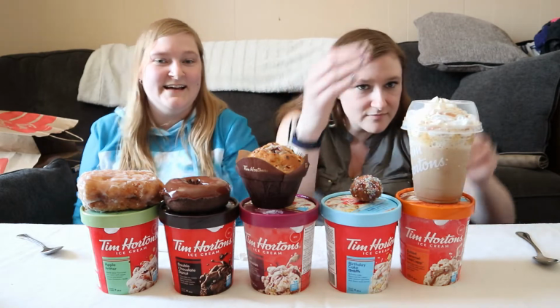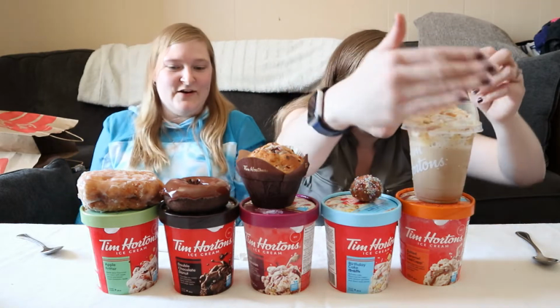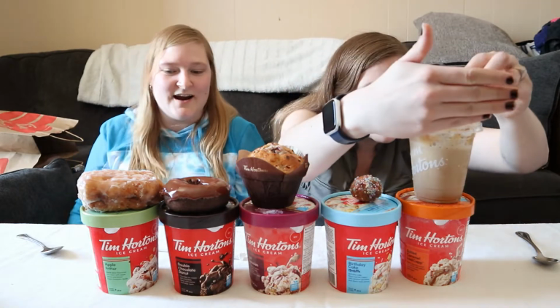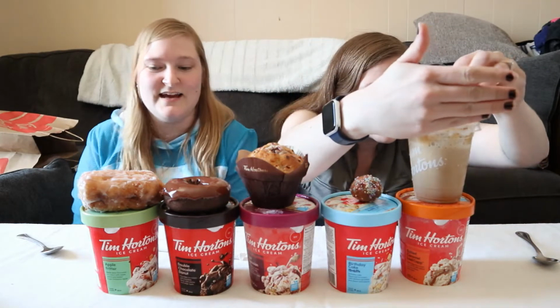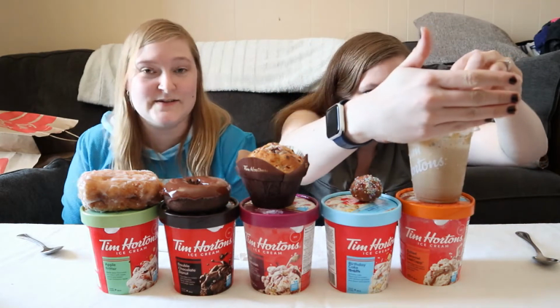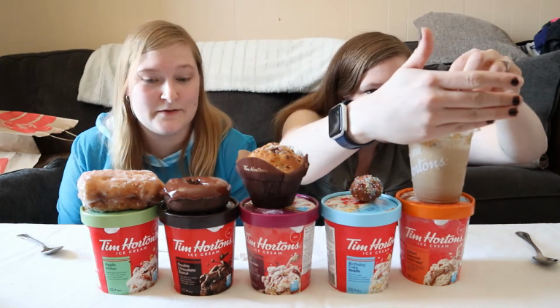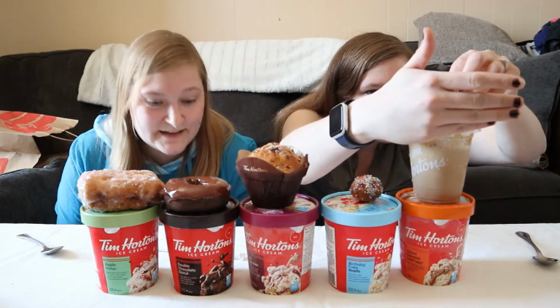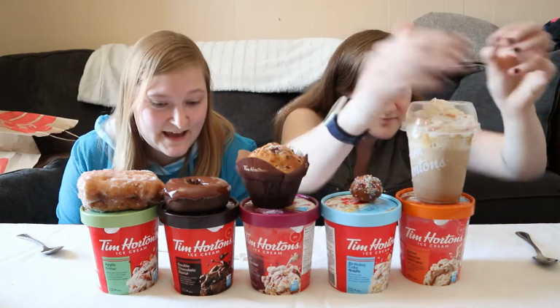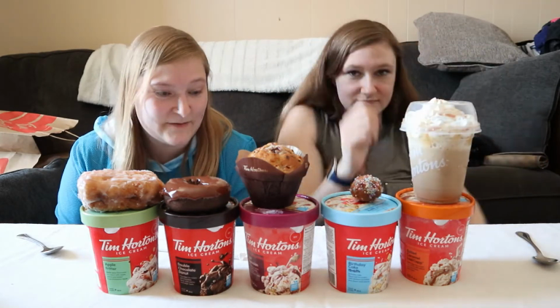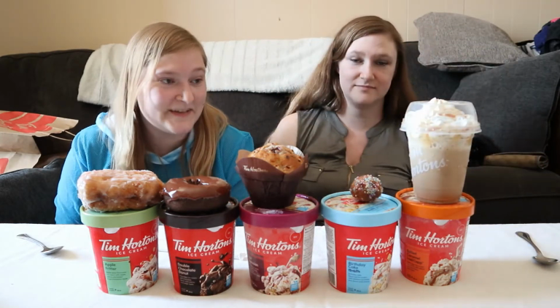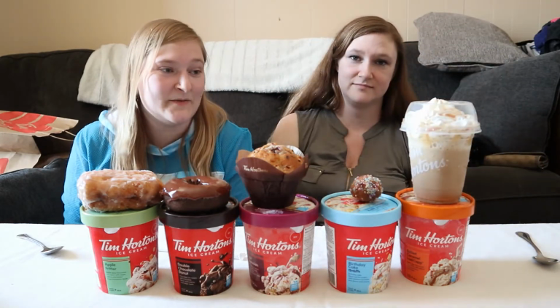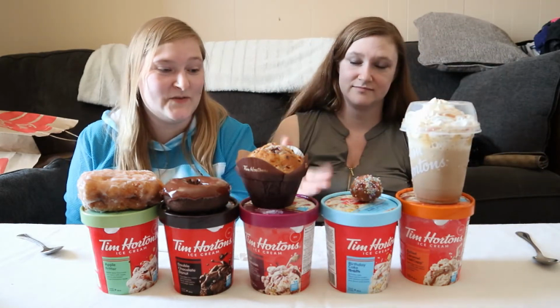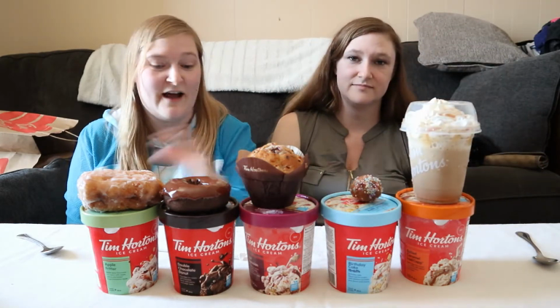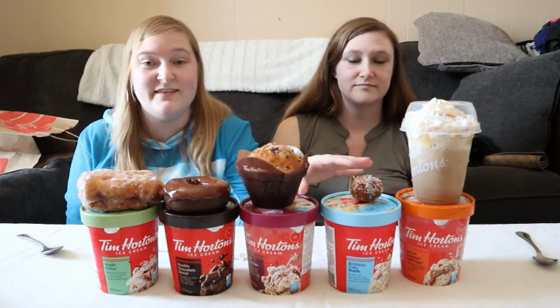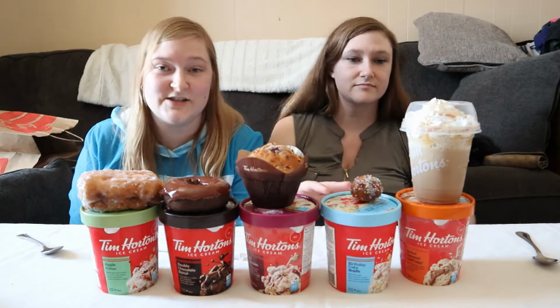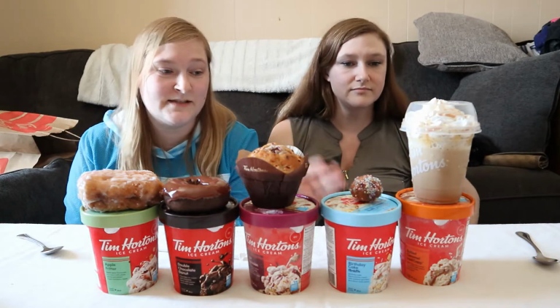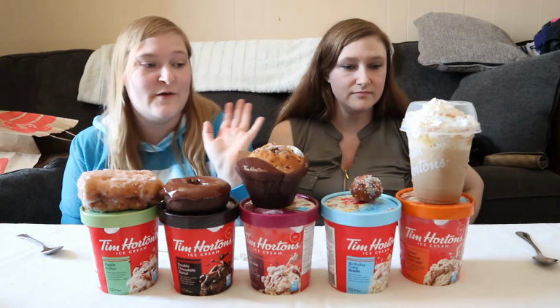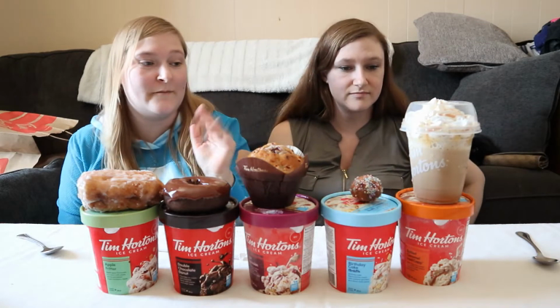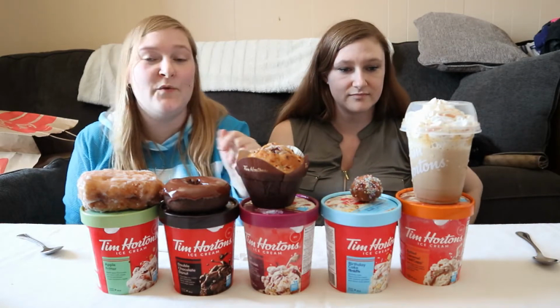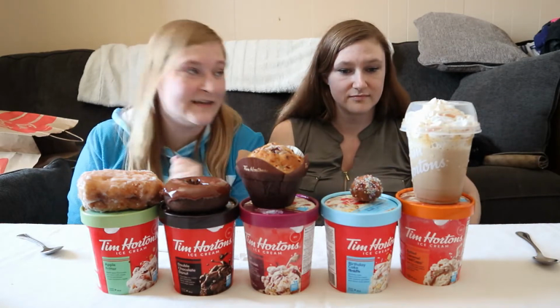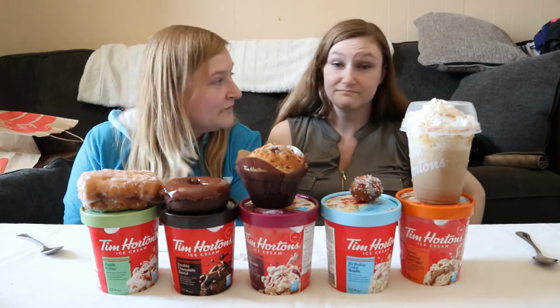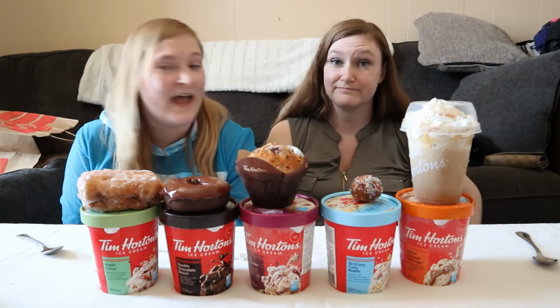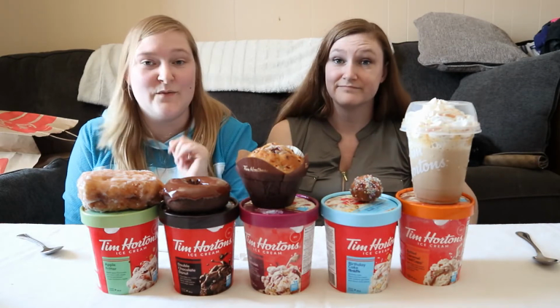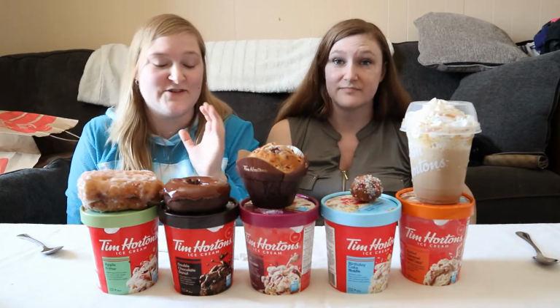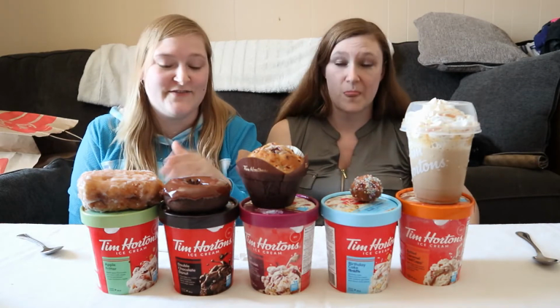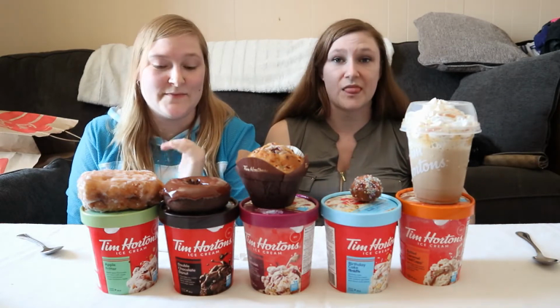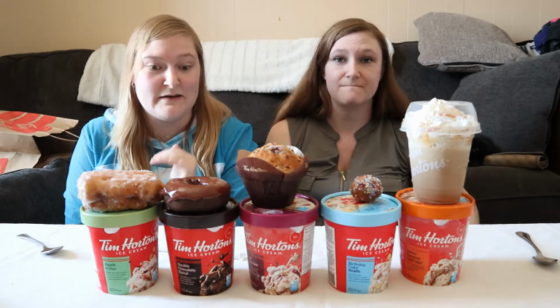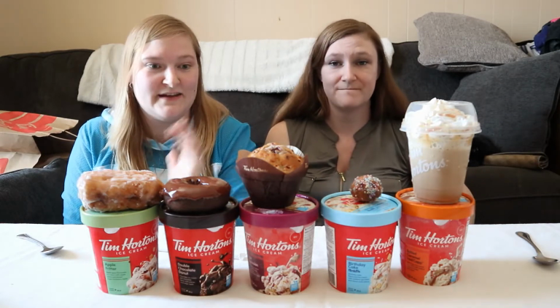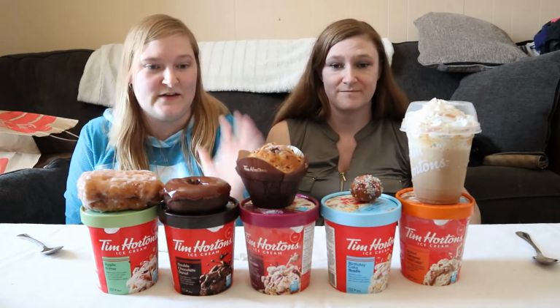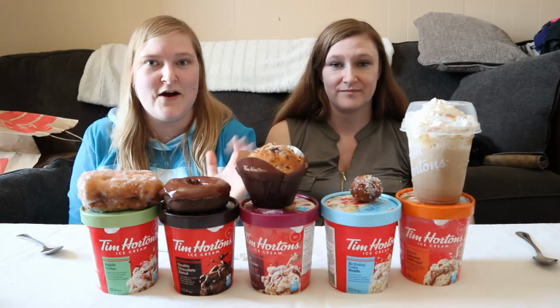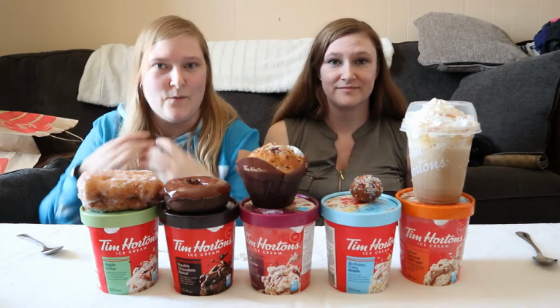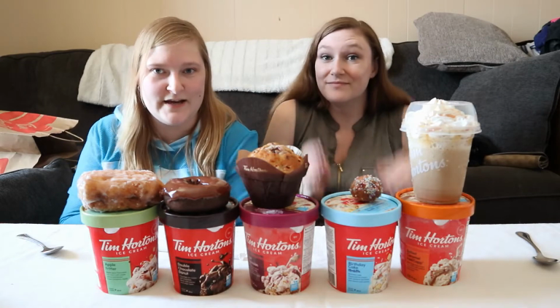So those are the ice creams that we'll be trying today and we're really excited. I've had these ice creams for two weeks now and we've been trying to figure out the best time to do it. So here we are, we're doing it. Let's get into it.